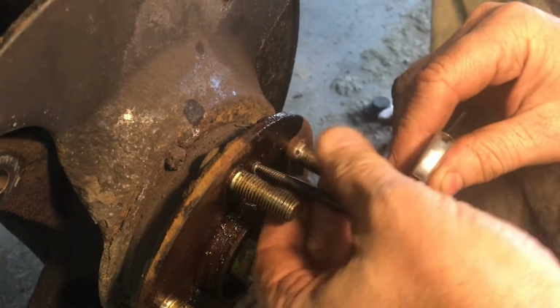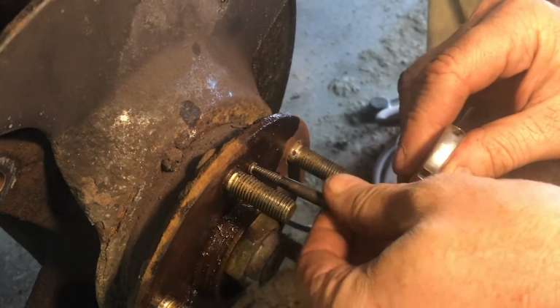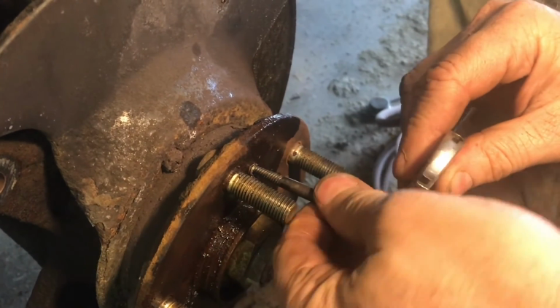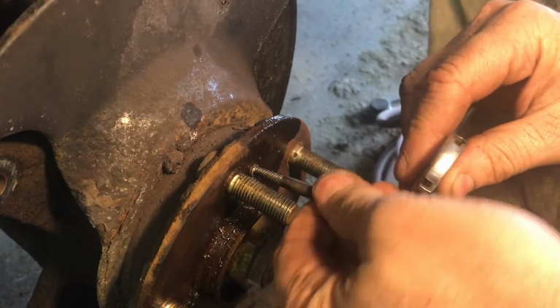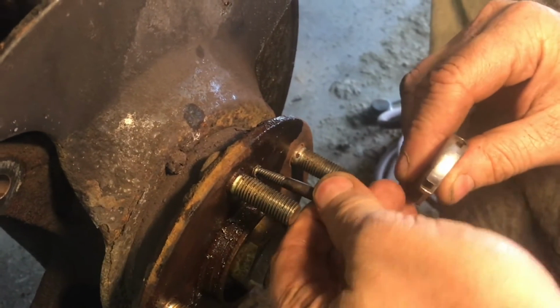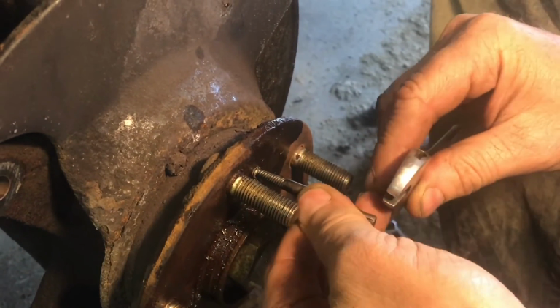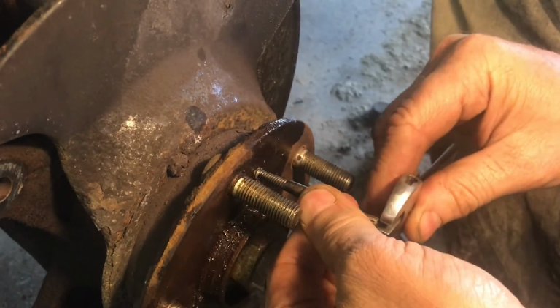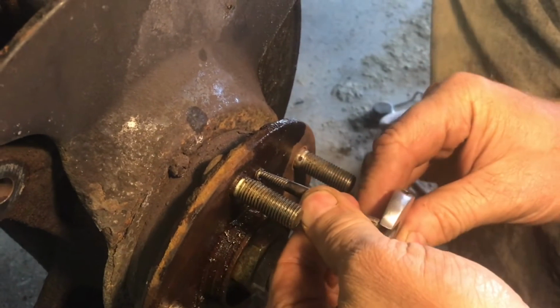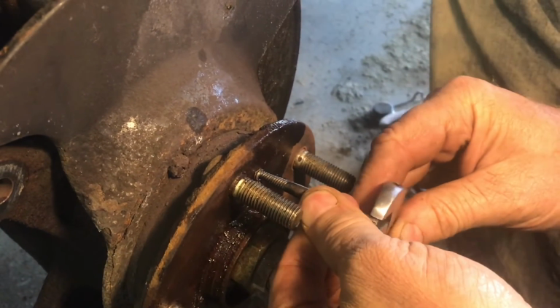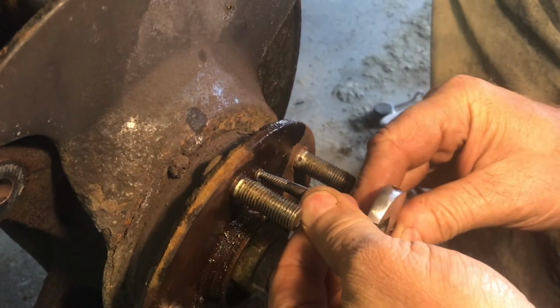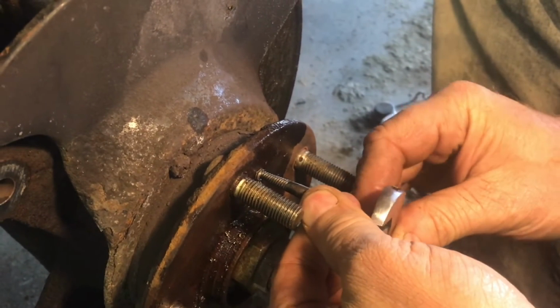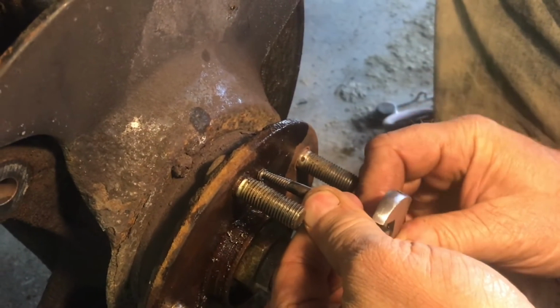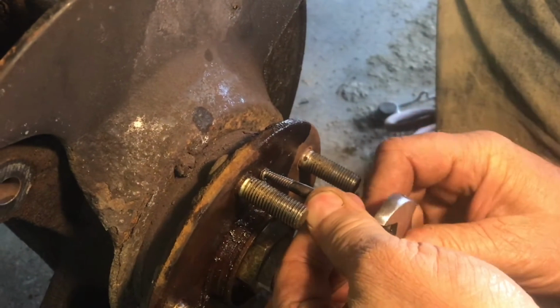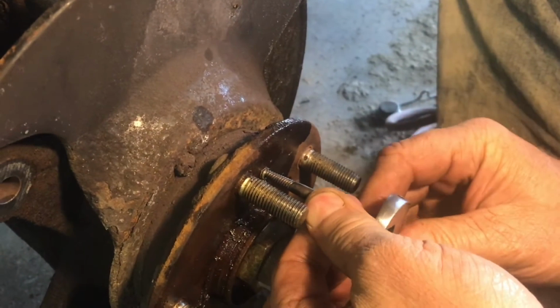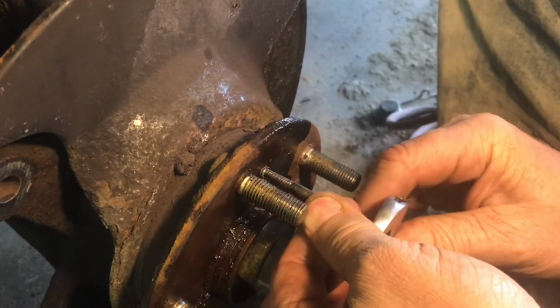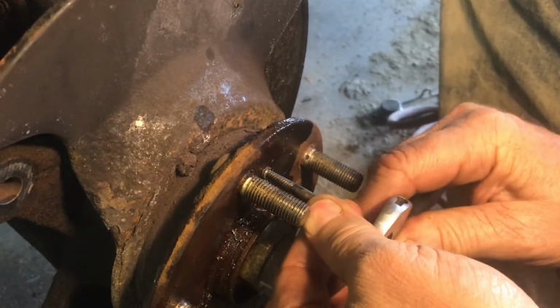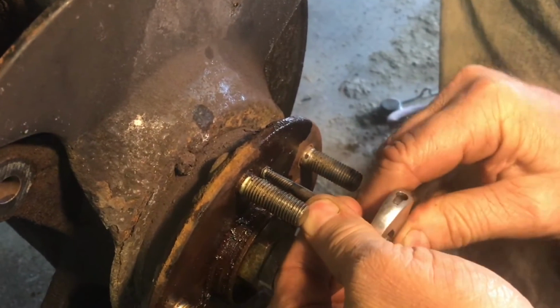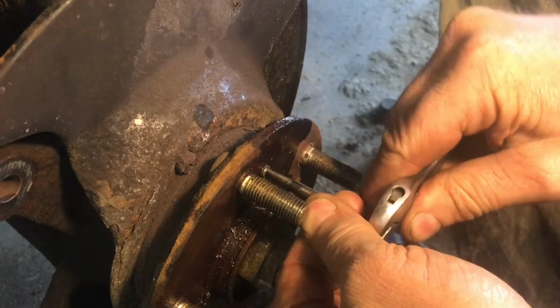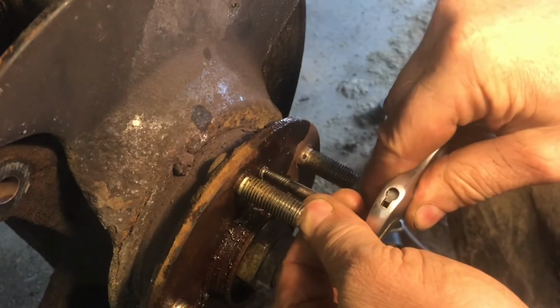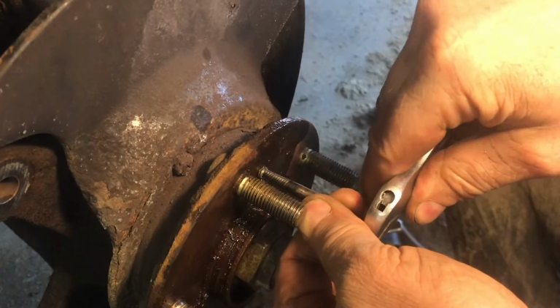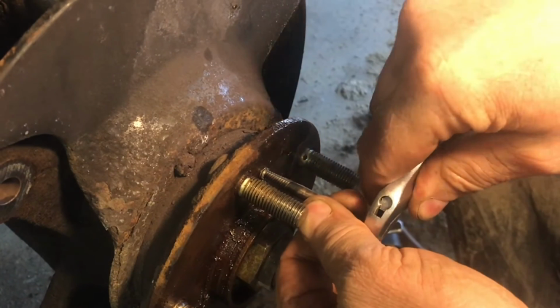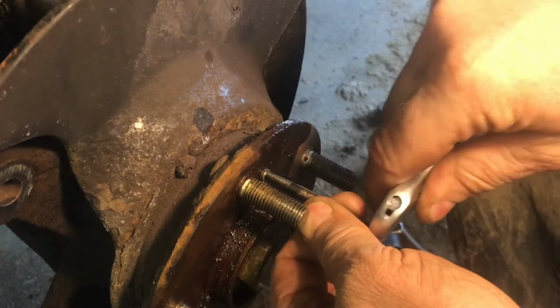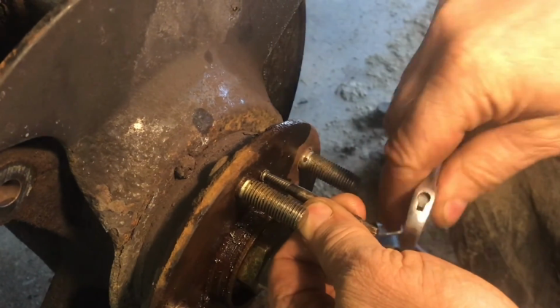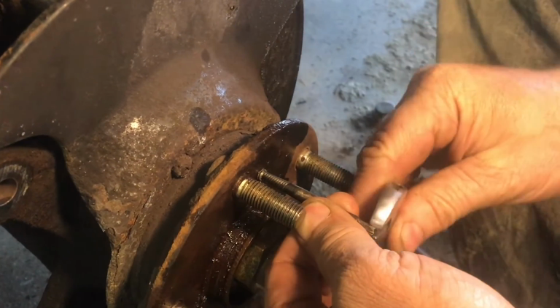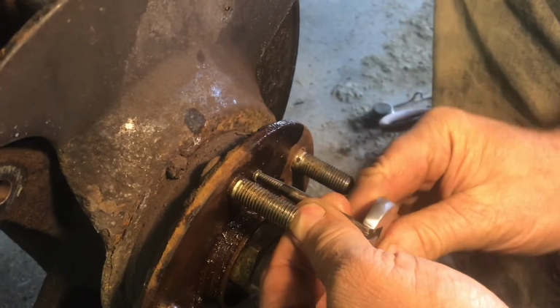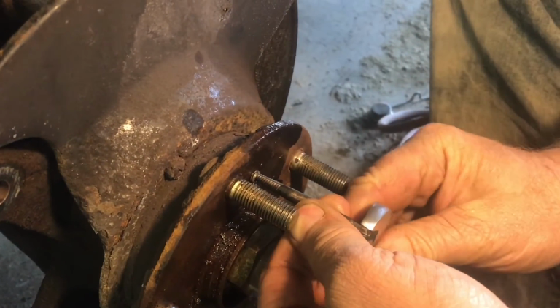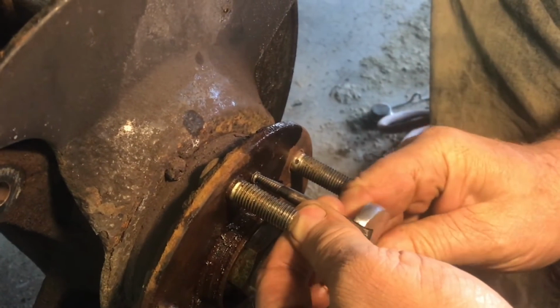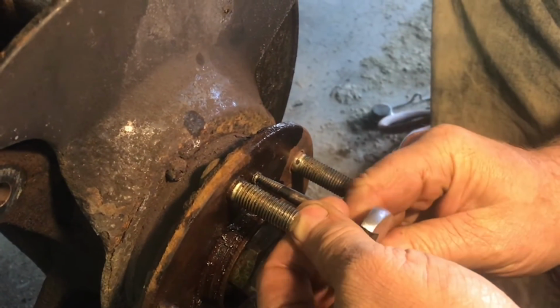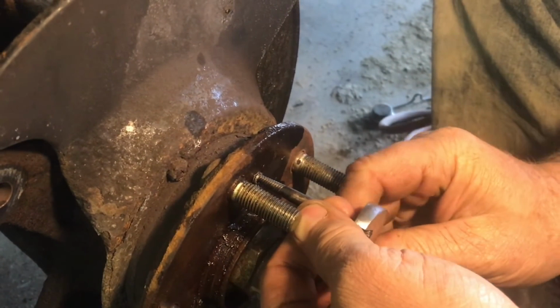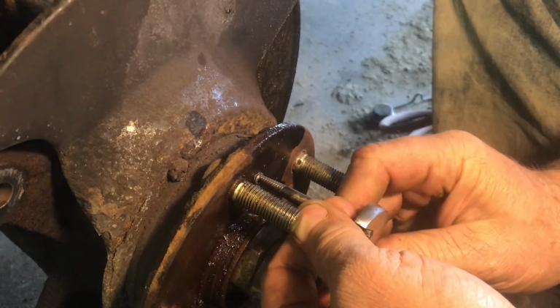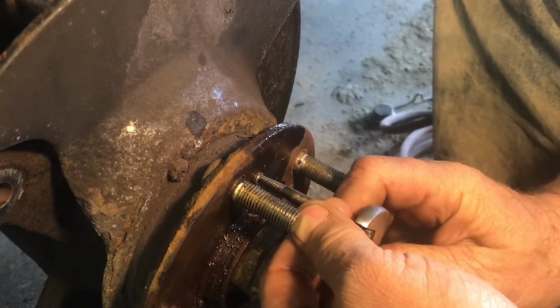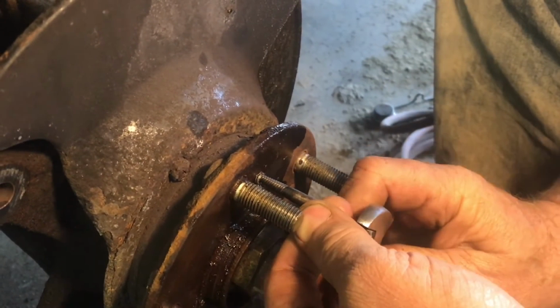Now we're going to use this extractor to go in there and try to take it out. You want to be careful with this one because if you snap it — this is hardened steel as well — it'll be very hard to get out.